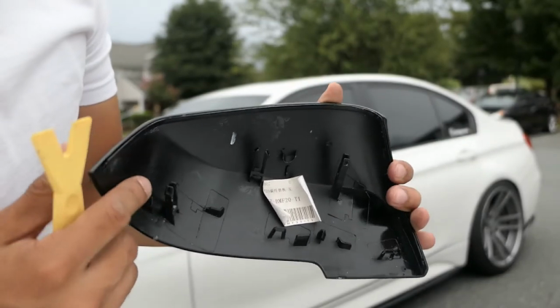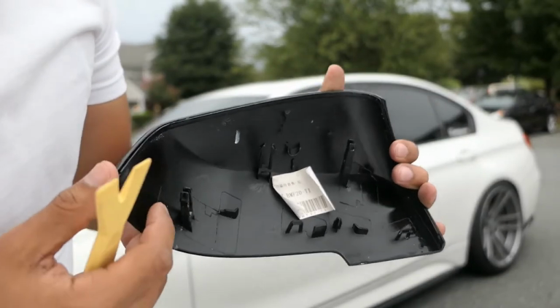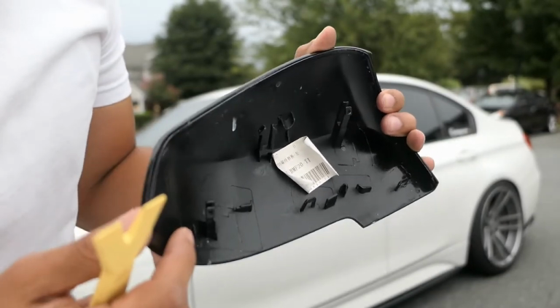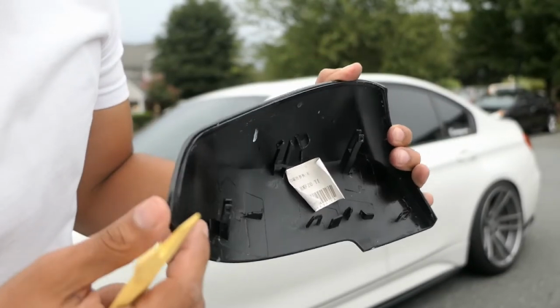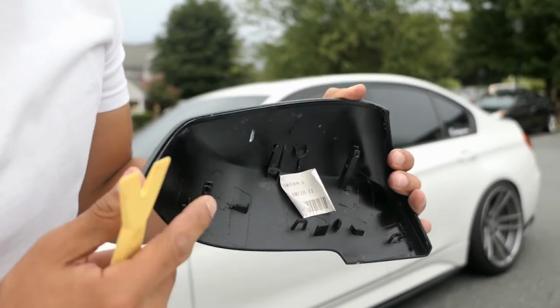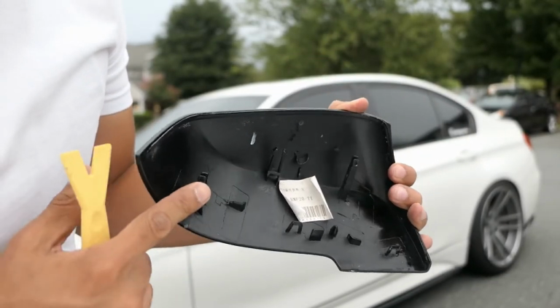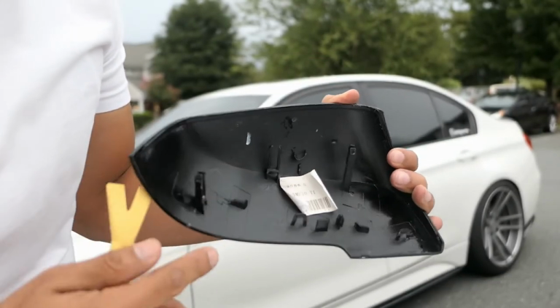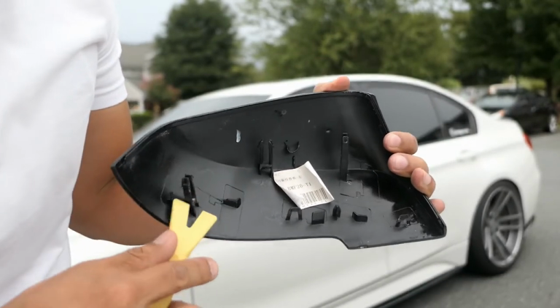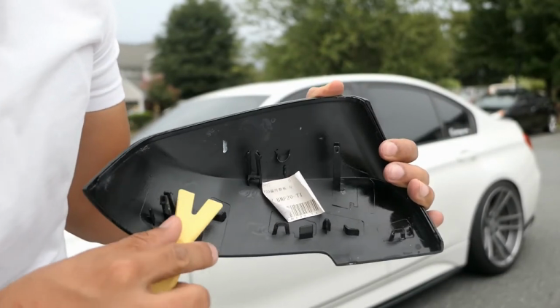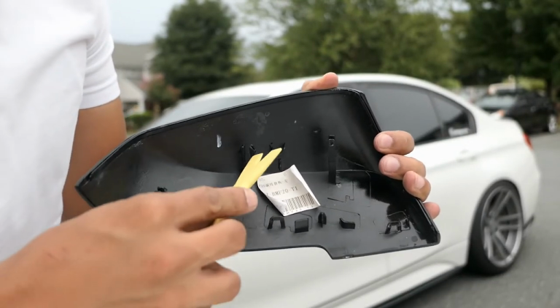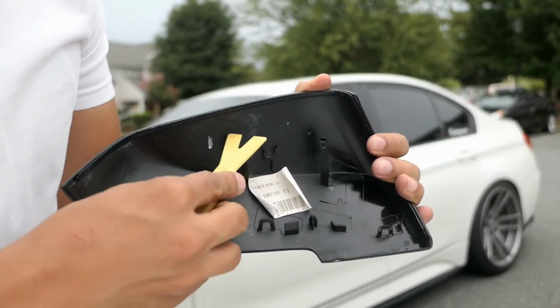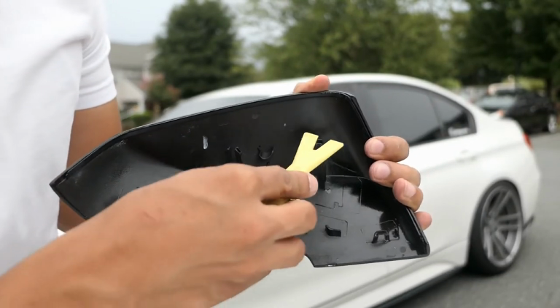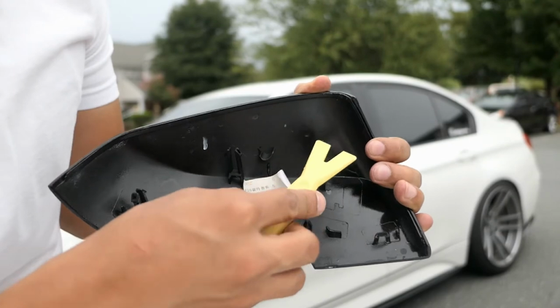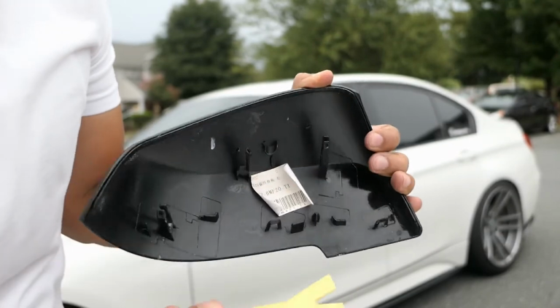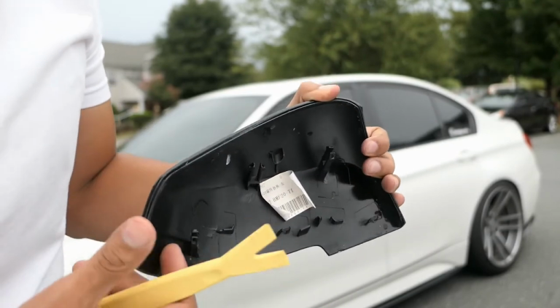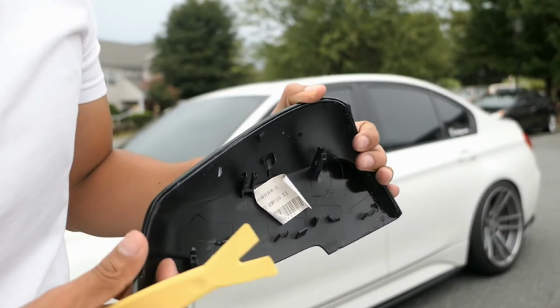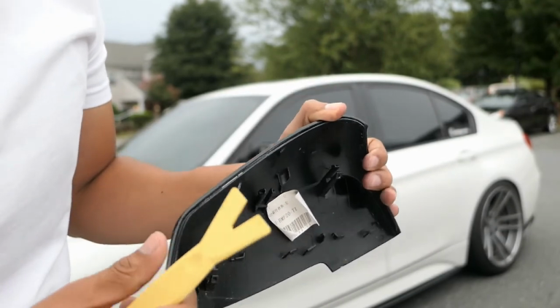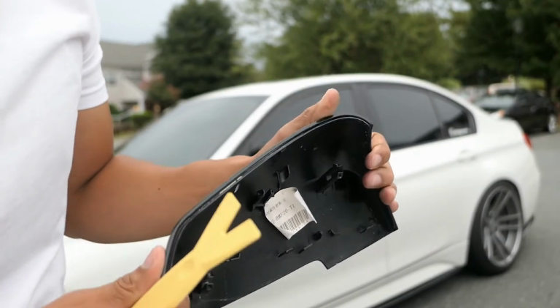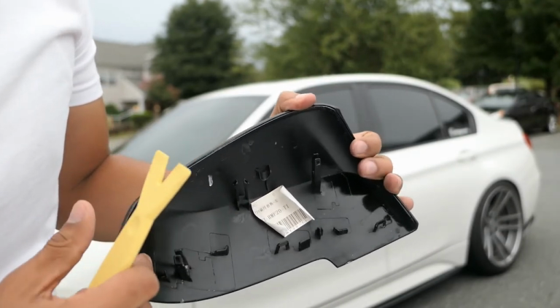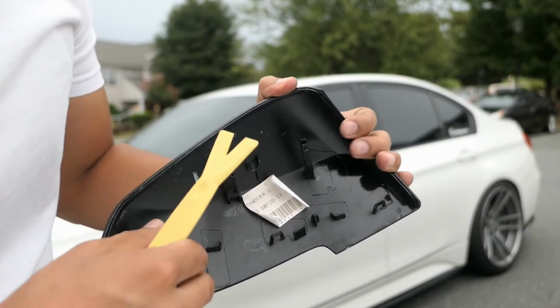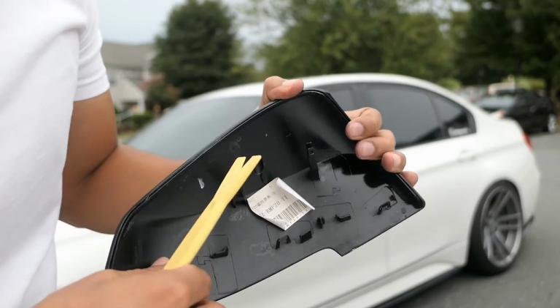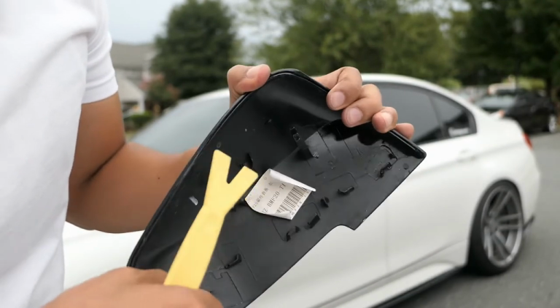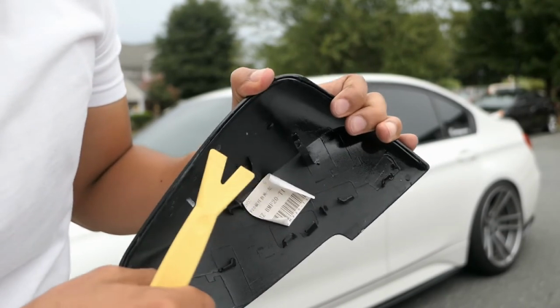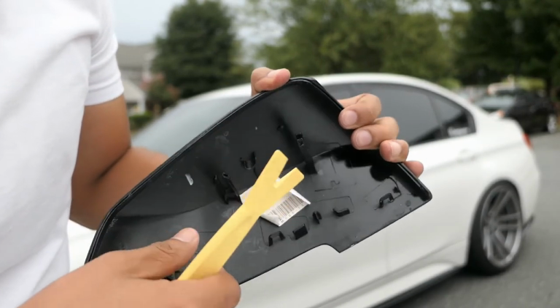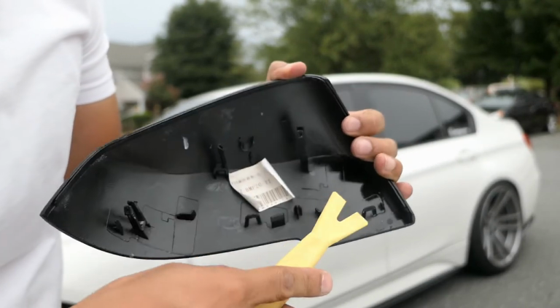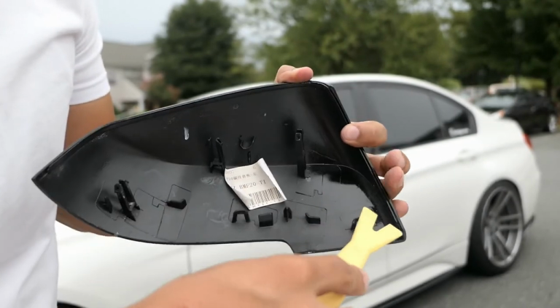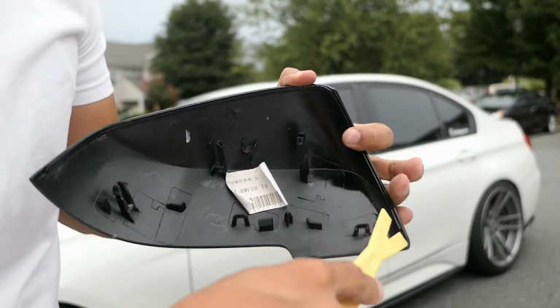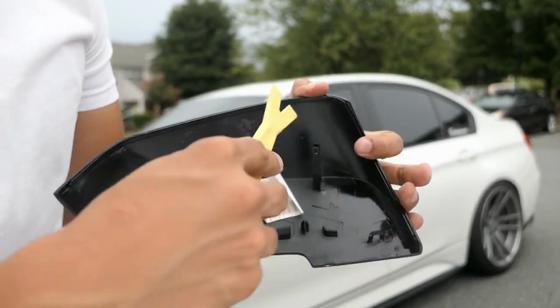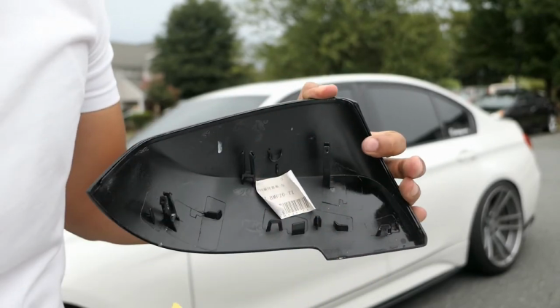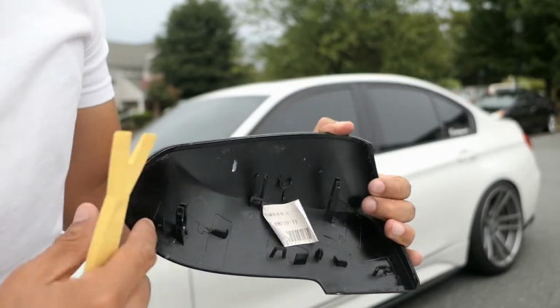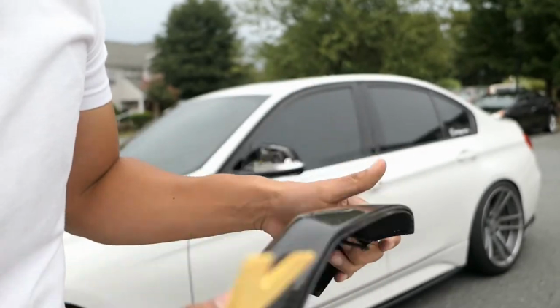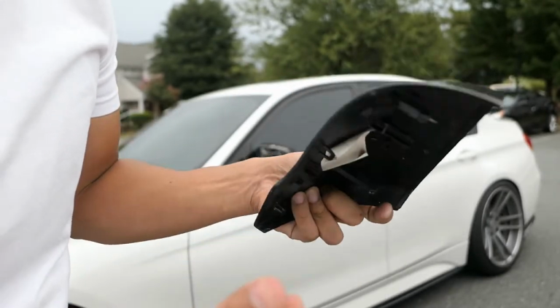As you guys can see, none of the clips were actually broken, so it is possible to remove the cover without having to remove the mirror first. Like I said, you just gotta be careful and kind of pry your way around and it'll pop off.